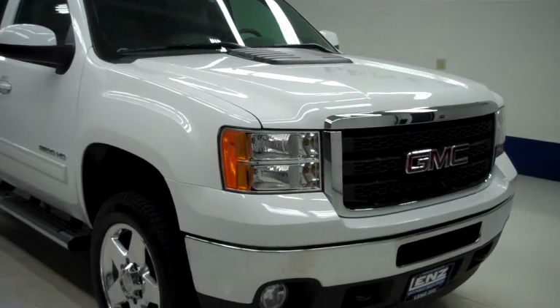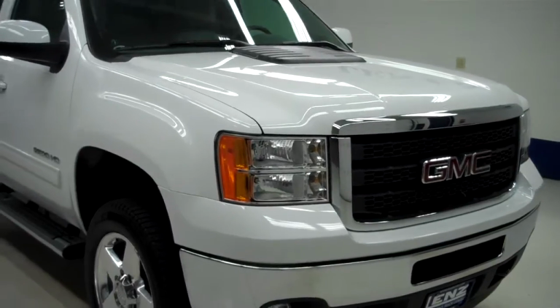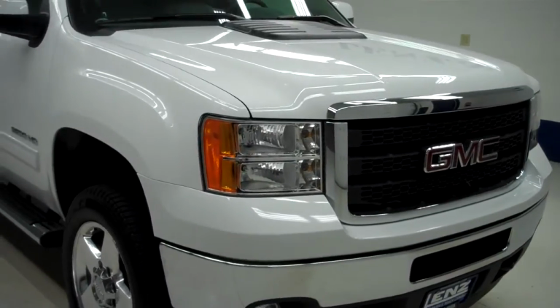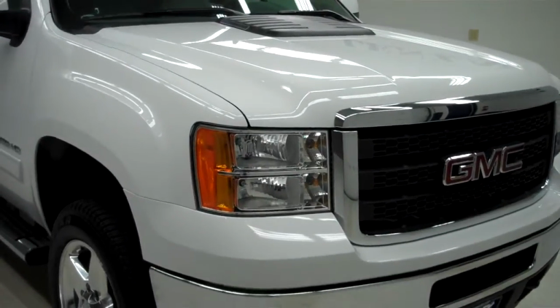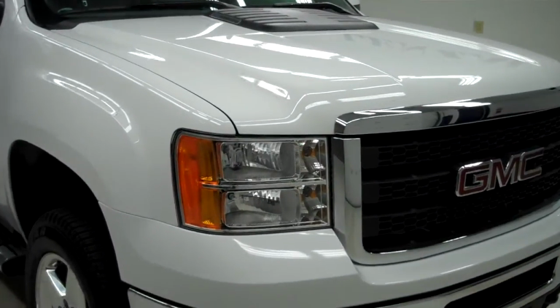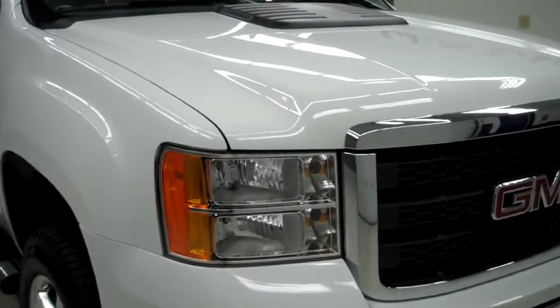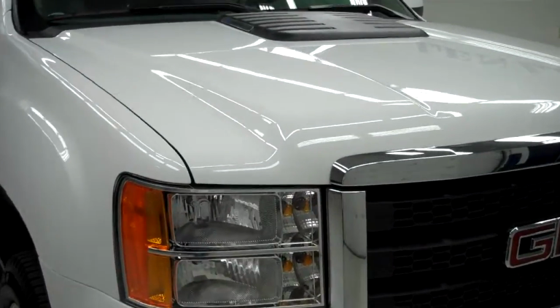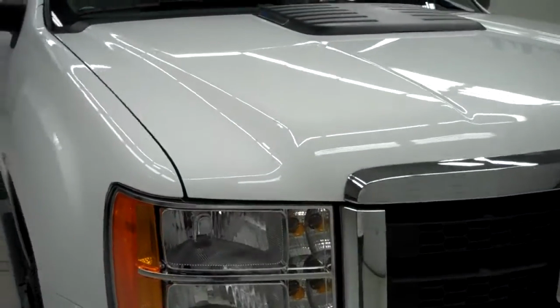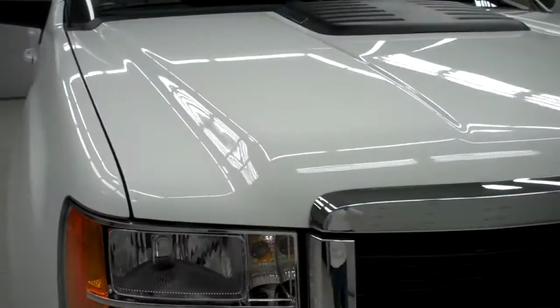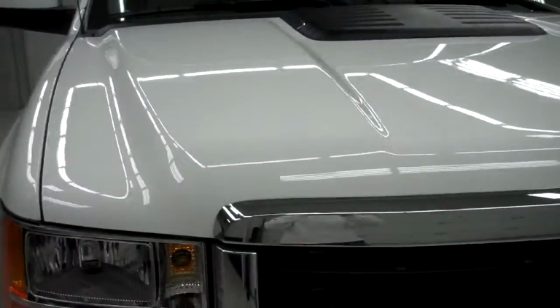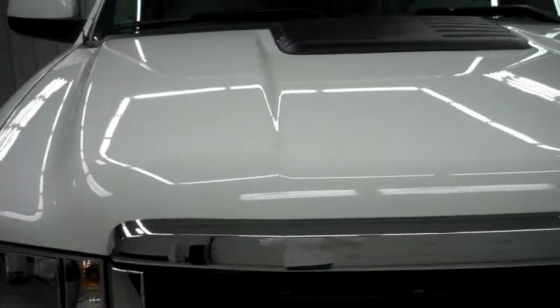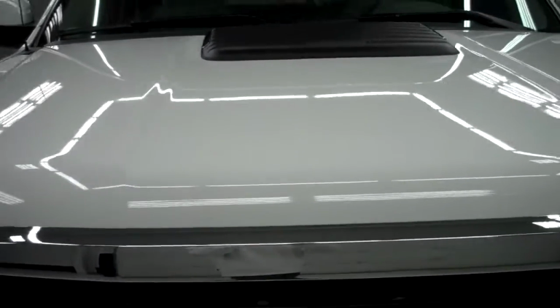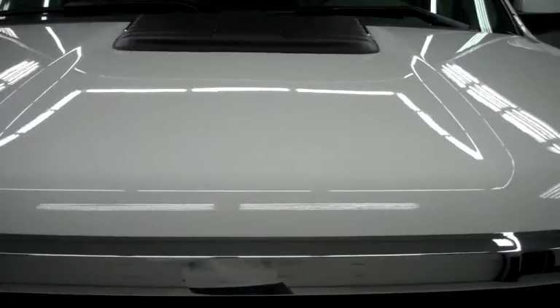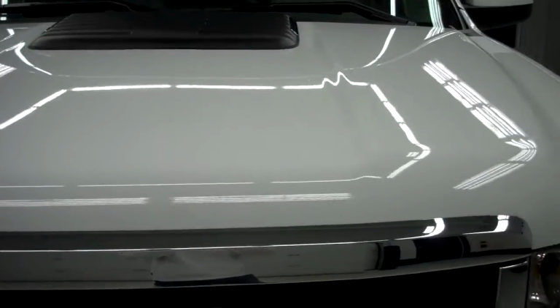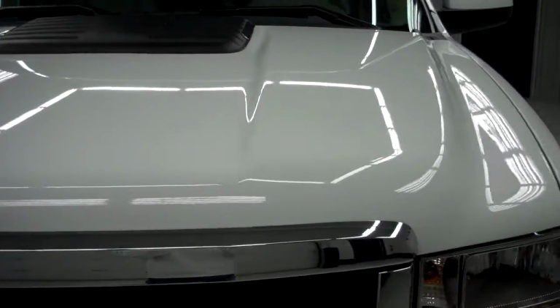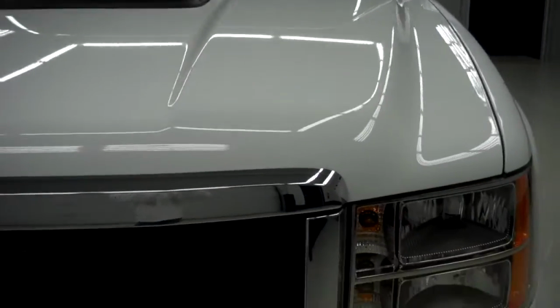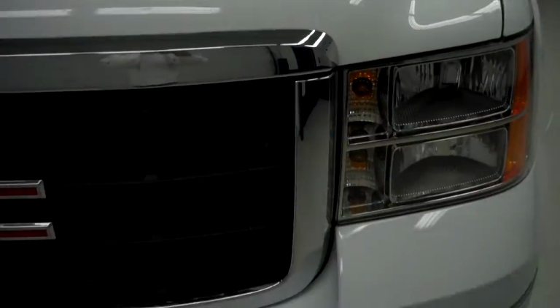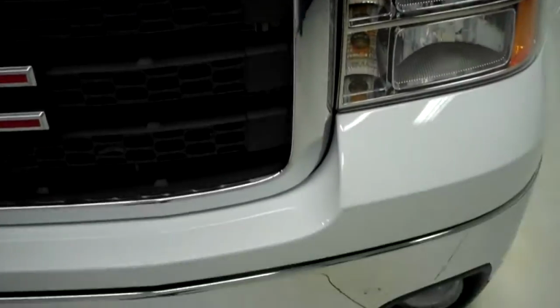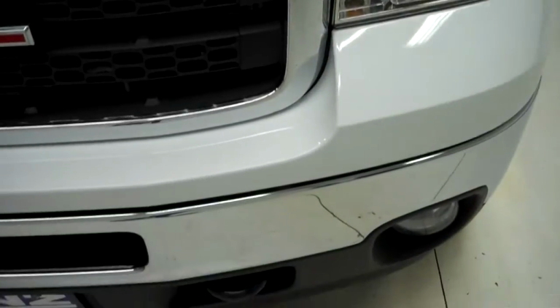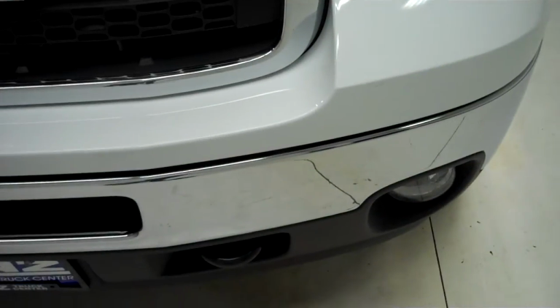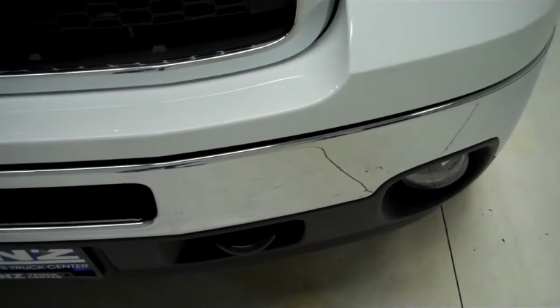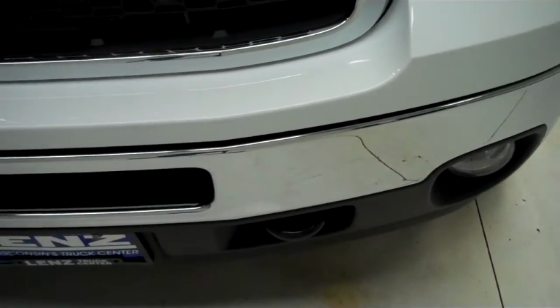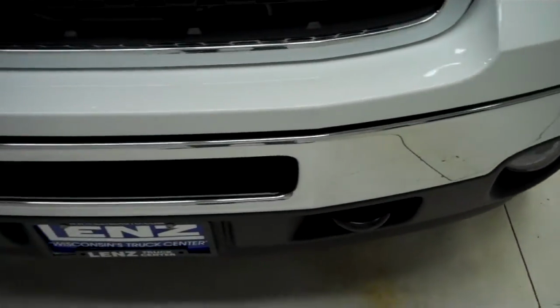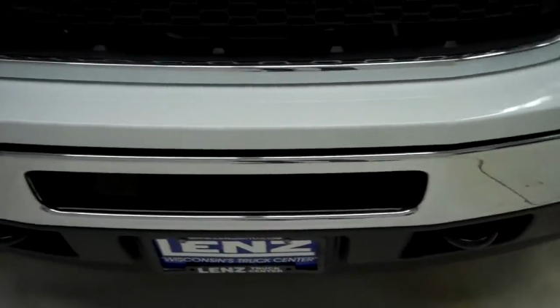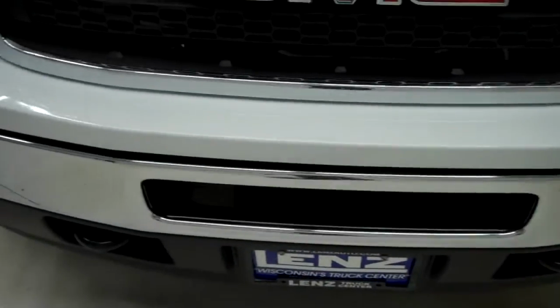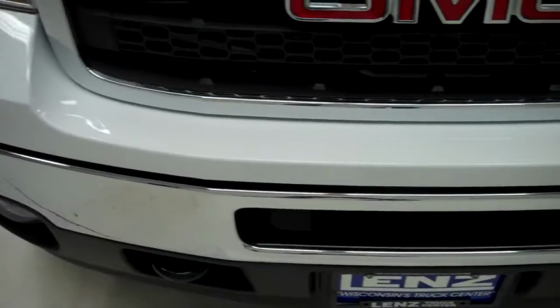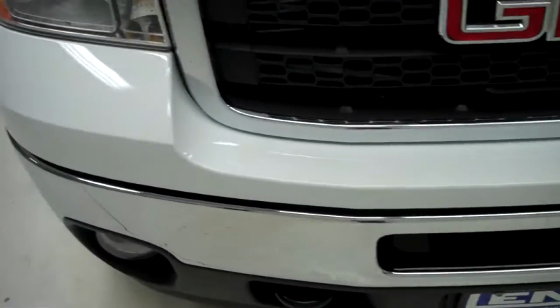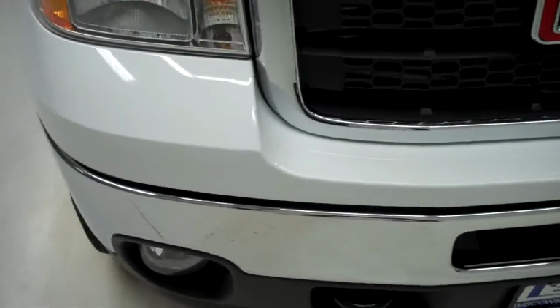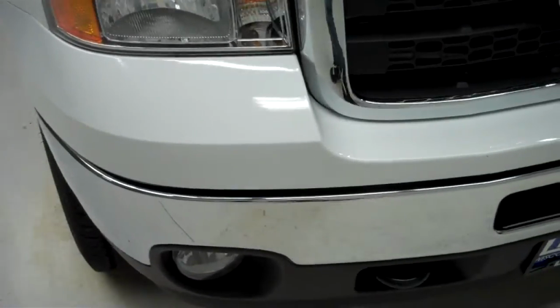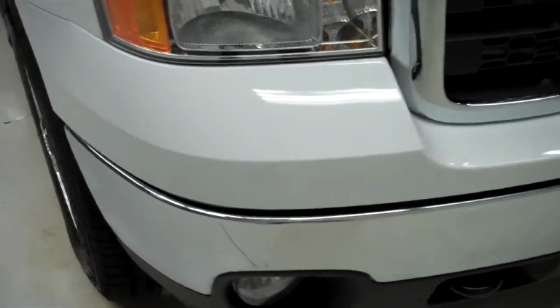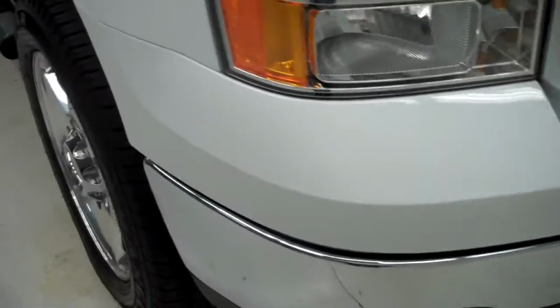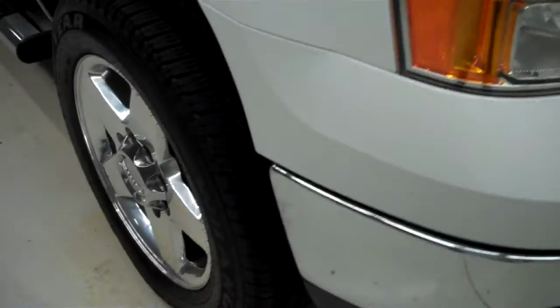This is stock number B5262. This is the 2012 GMC Sierra 2500. This is a 6.6 liter, crew cab, short box.